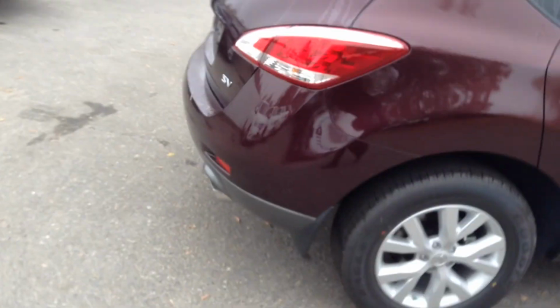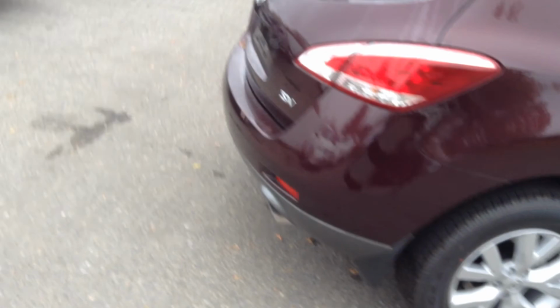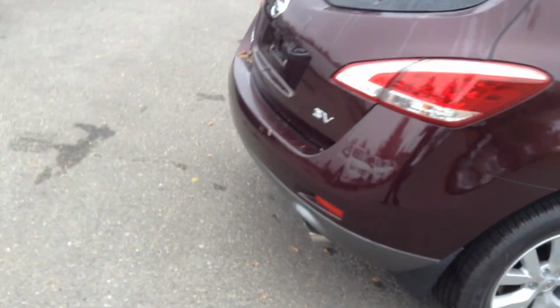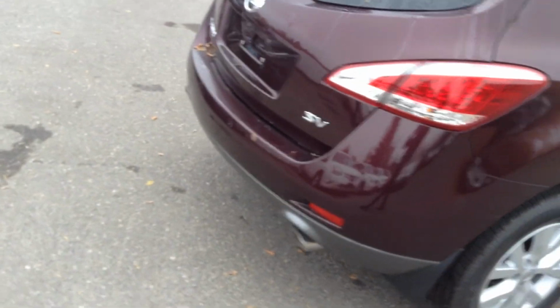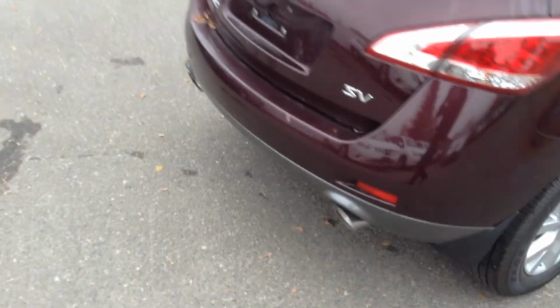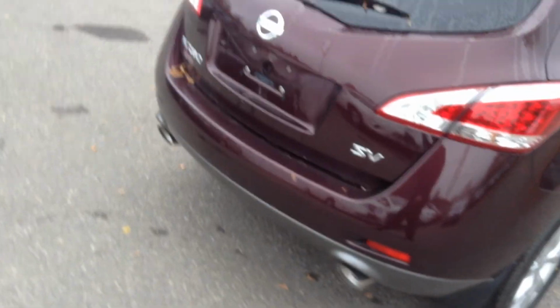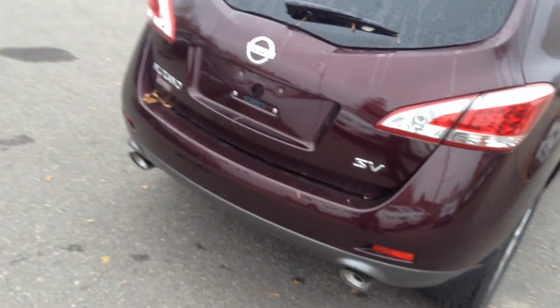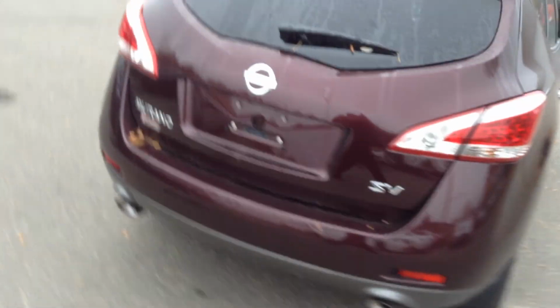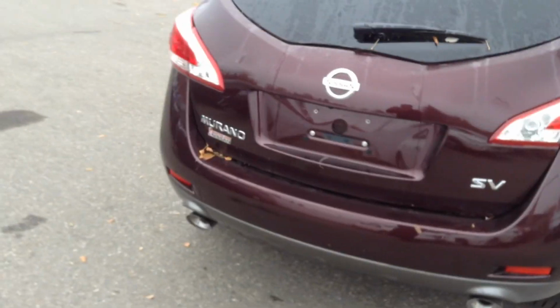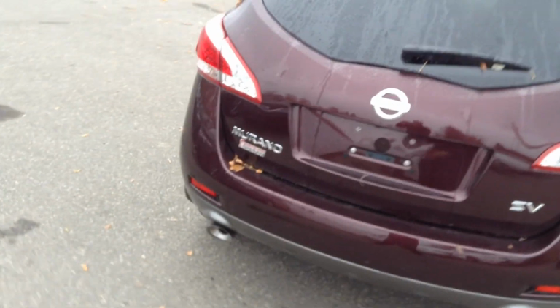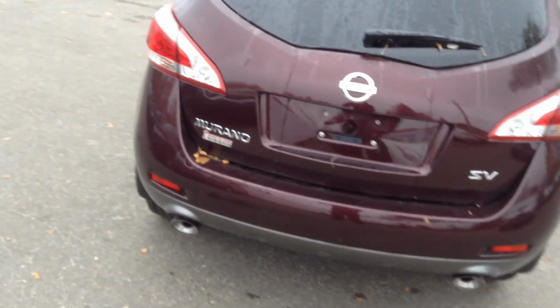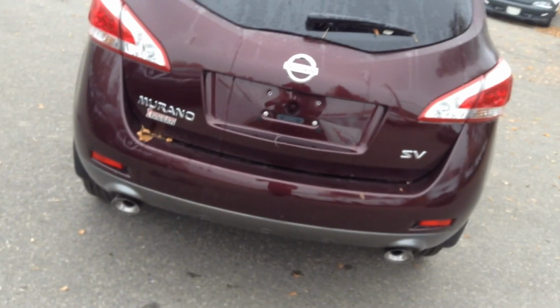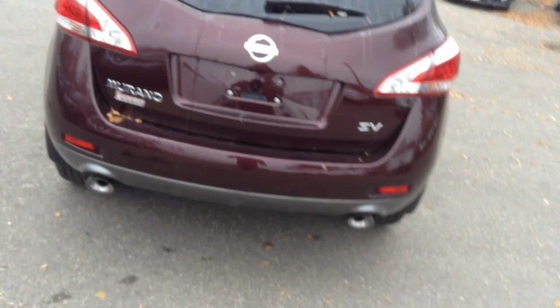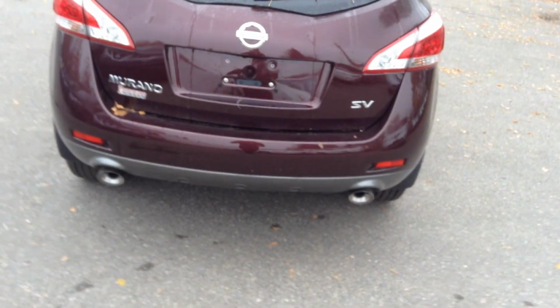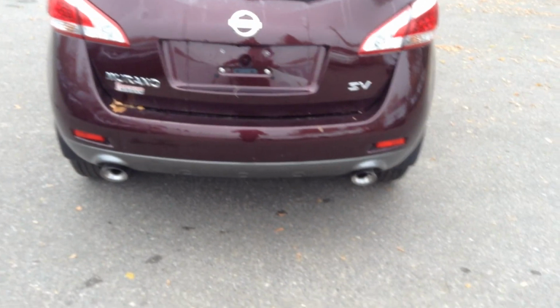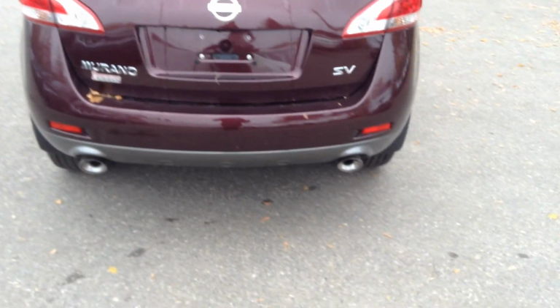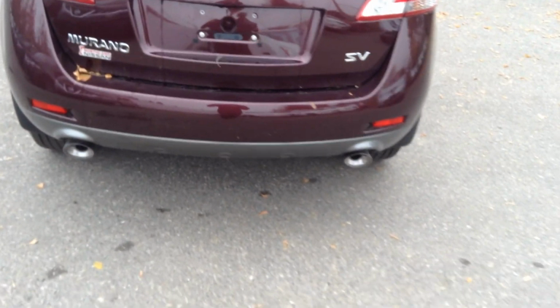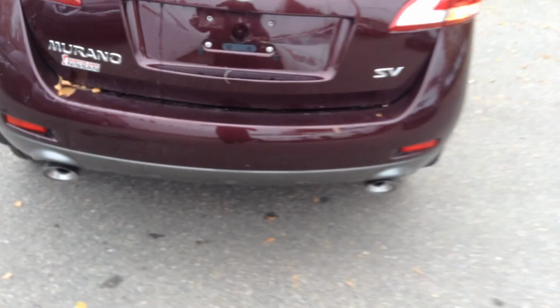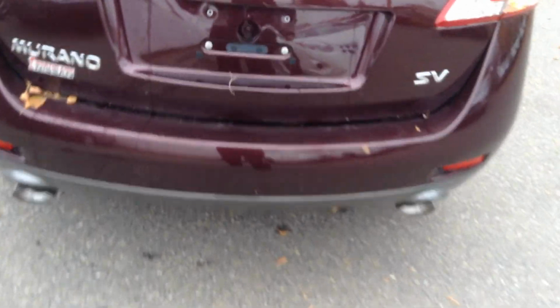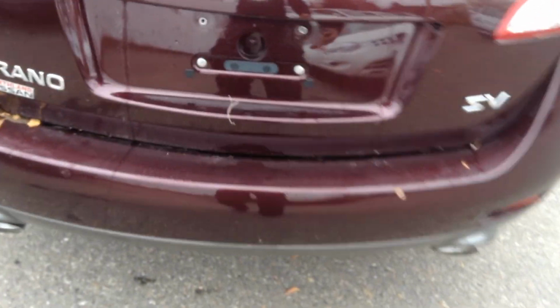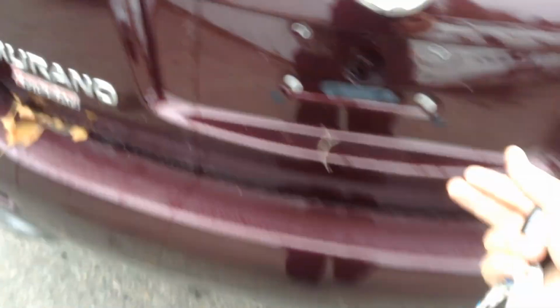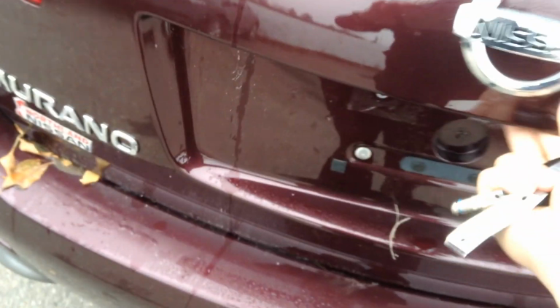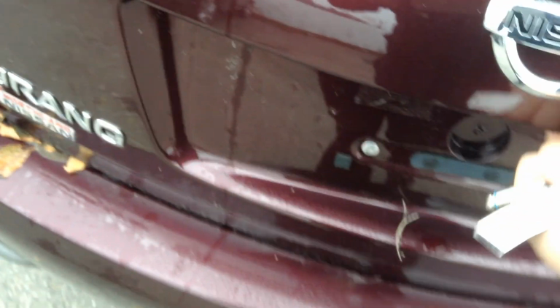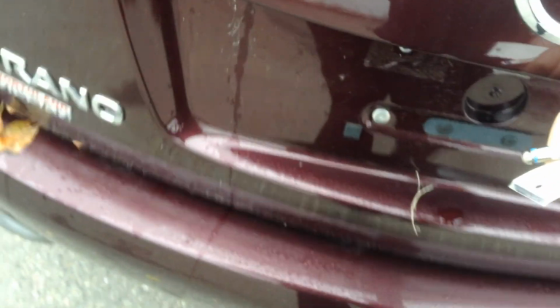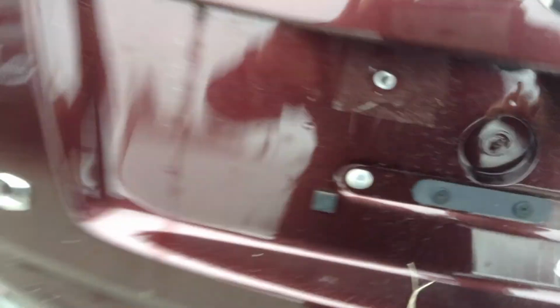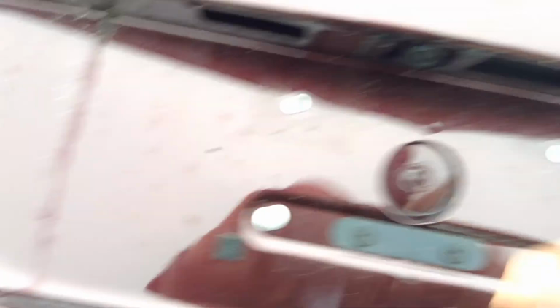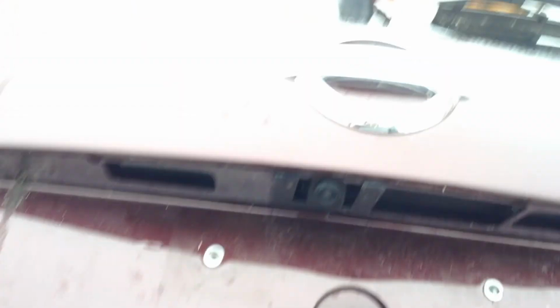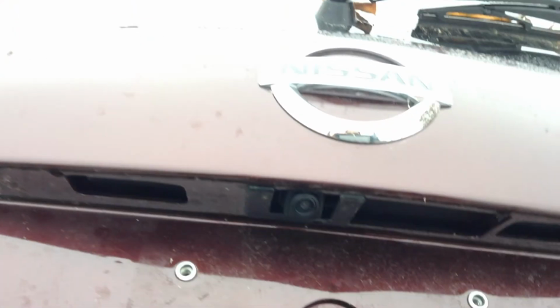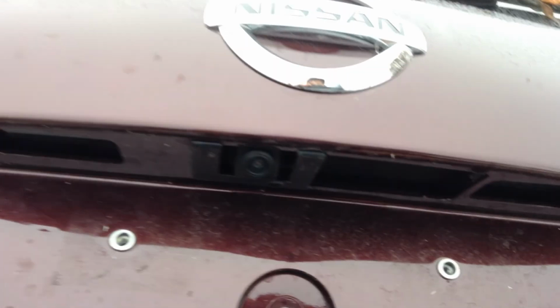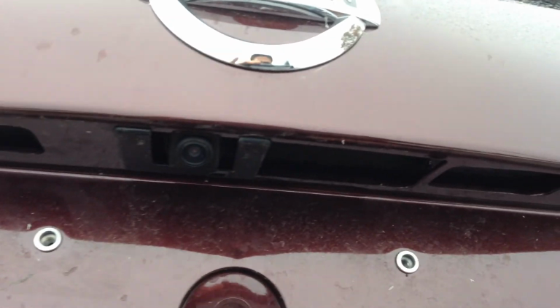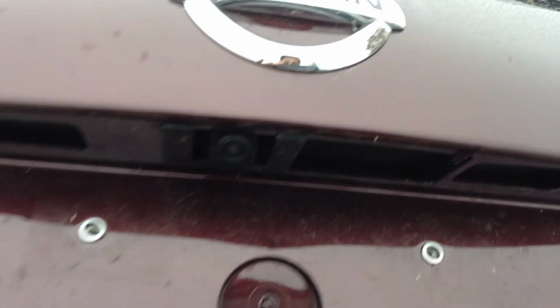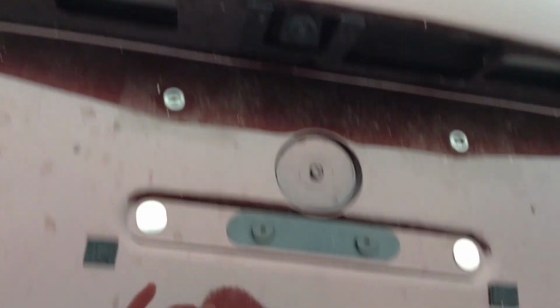Now like I said, this is an SV model — they're all all-wheel drive — nice dual exhaust. And you do have a backup camera located right there.